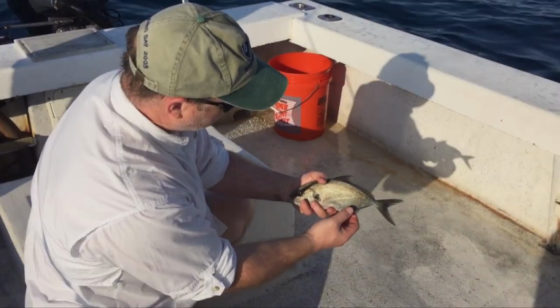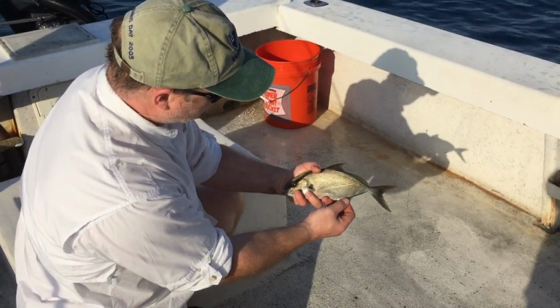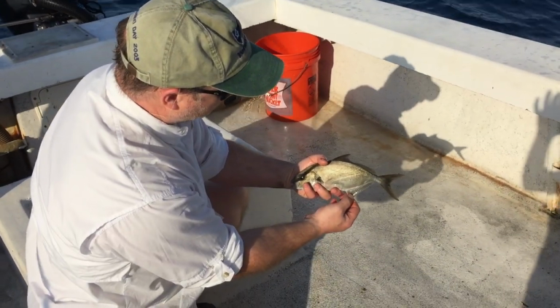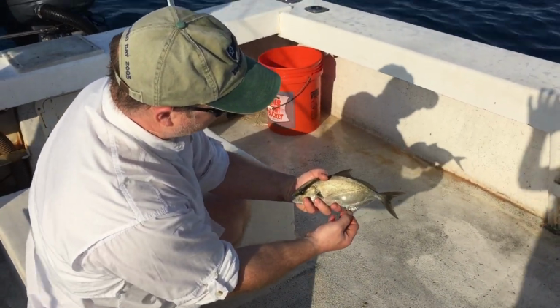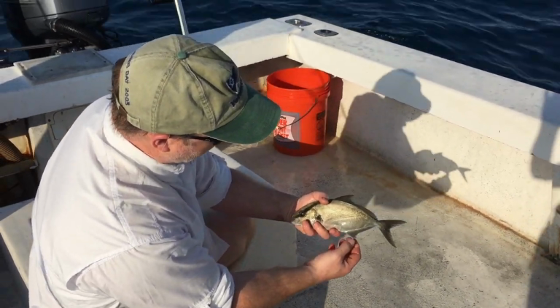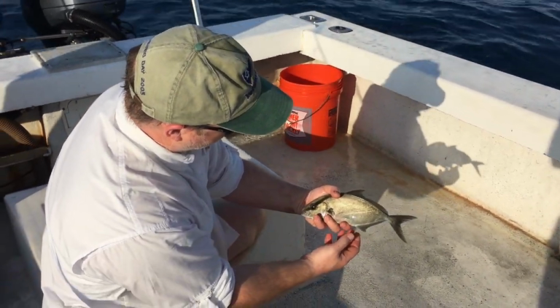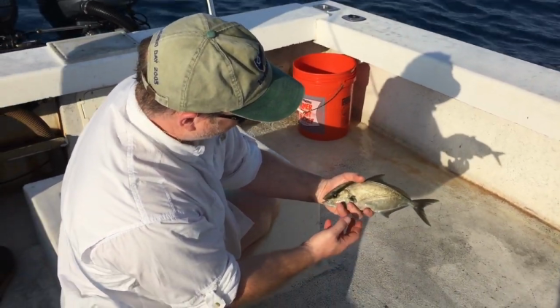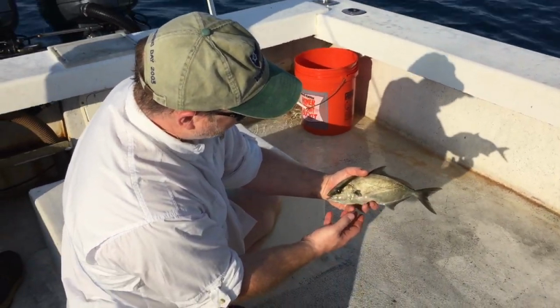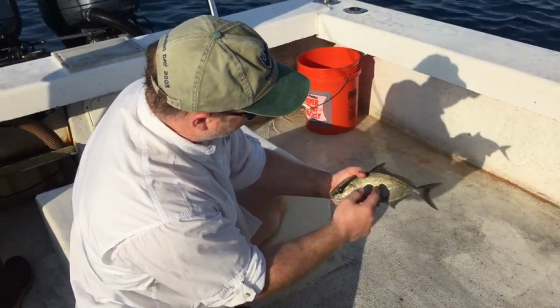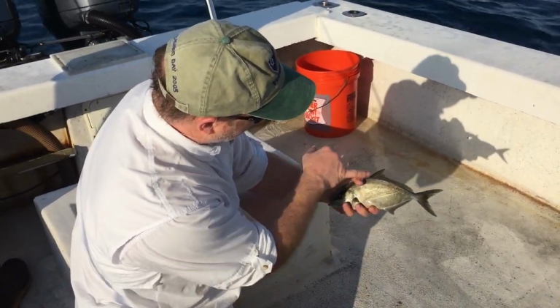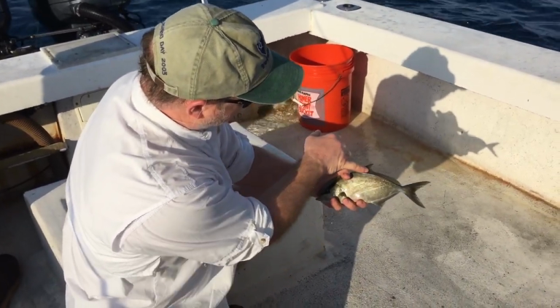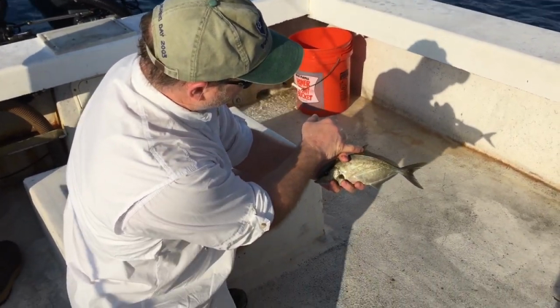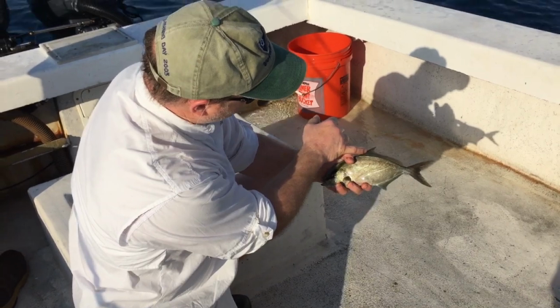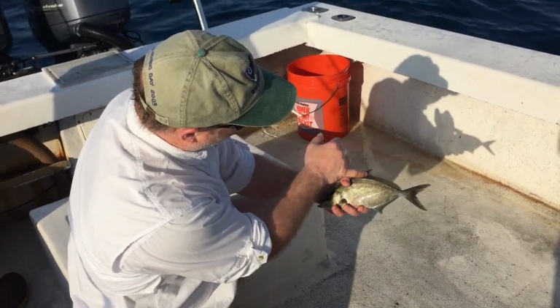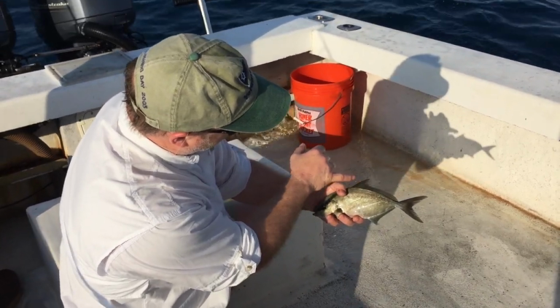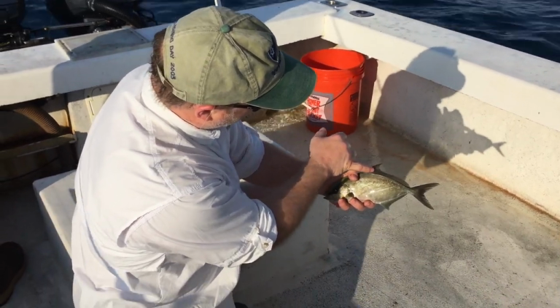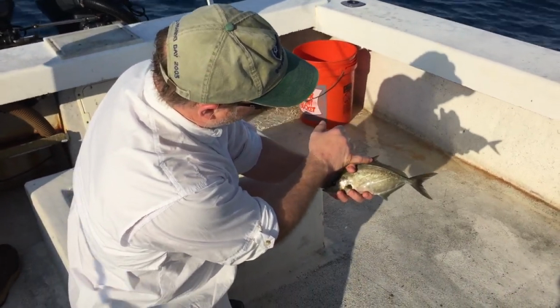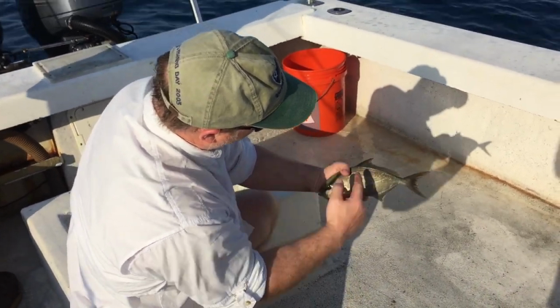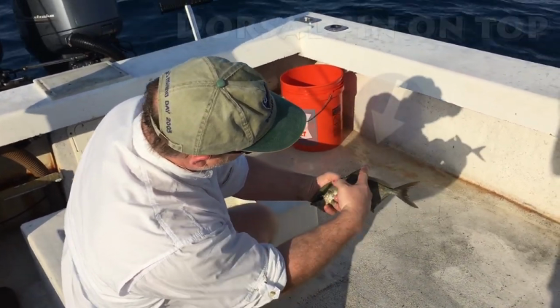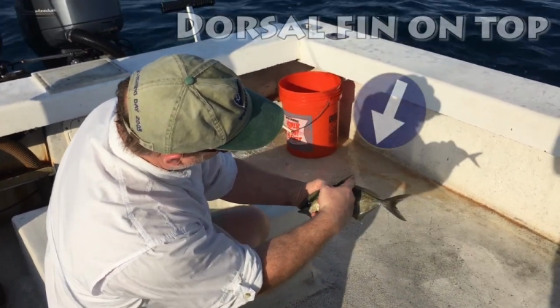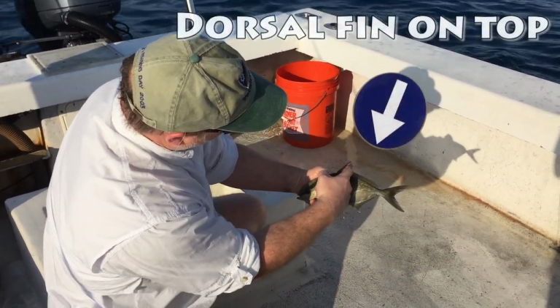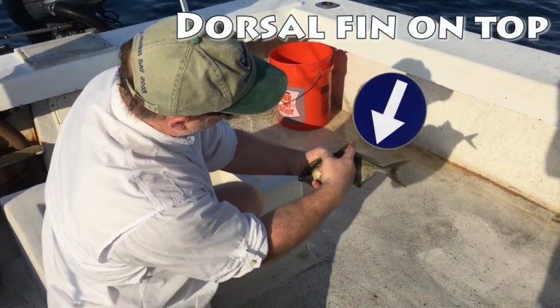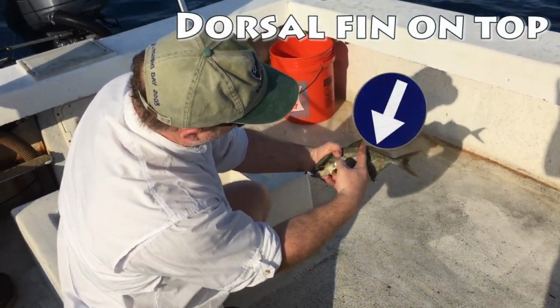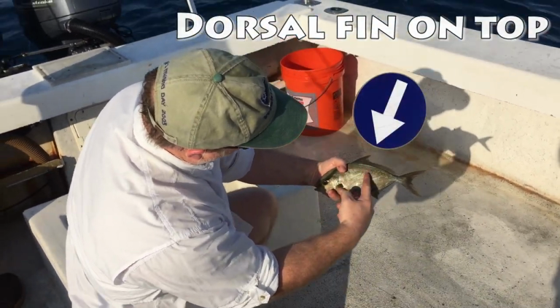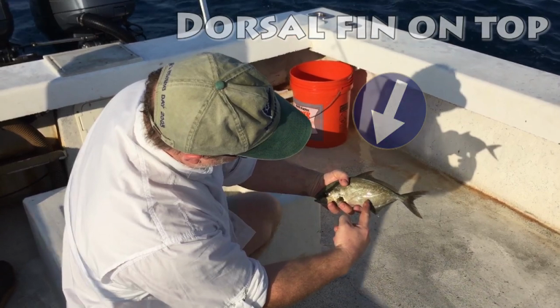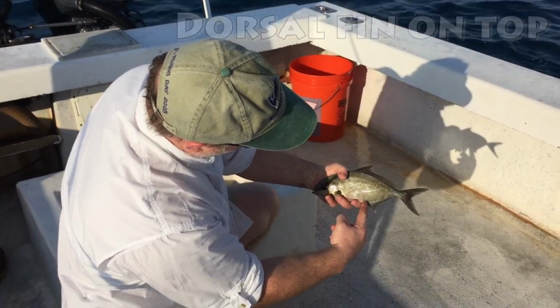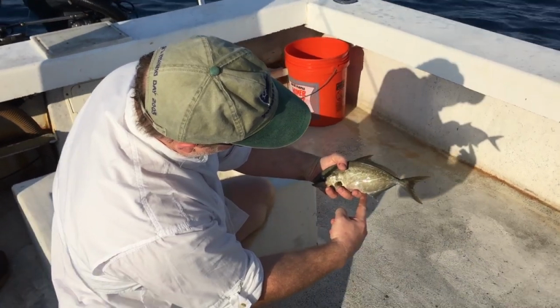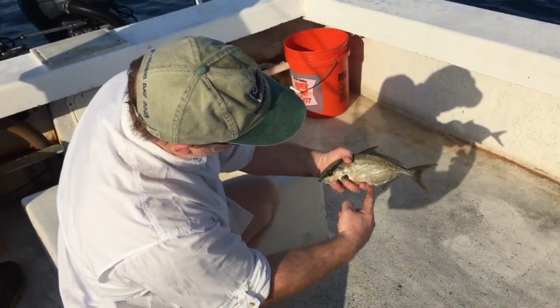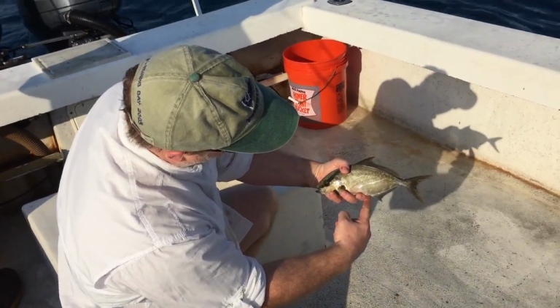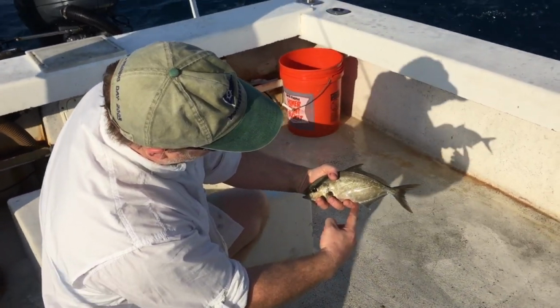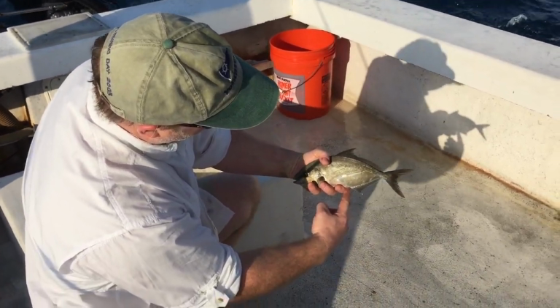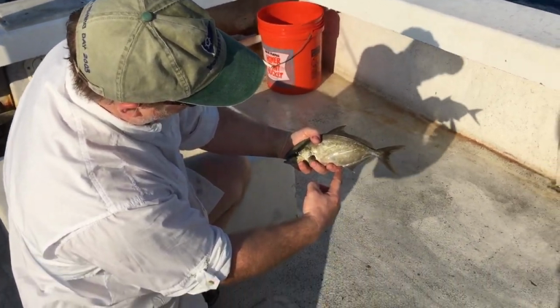This is an Almaco Jack, and we can tell that by the fact that the dorsal fin ray up here, when we look at that, it lines up just before where this anal fin starts.